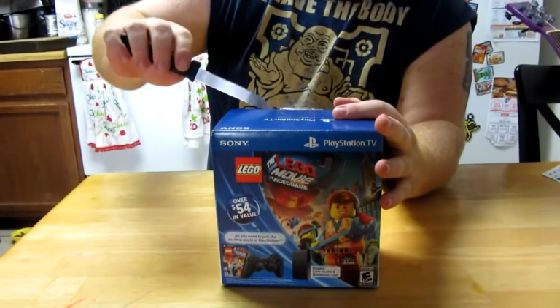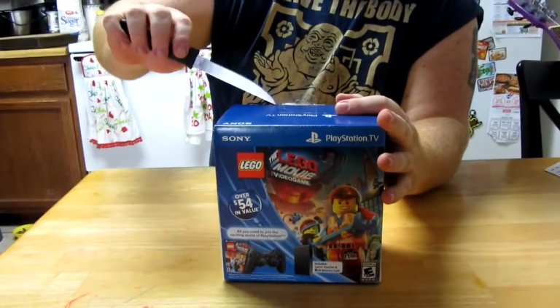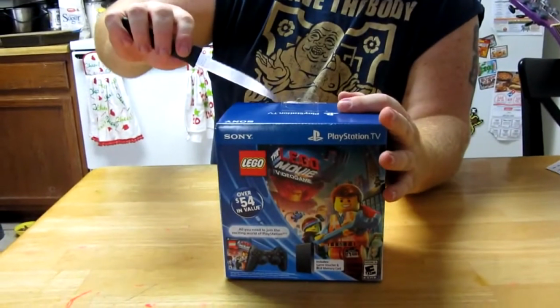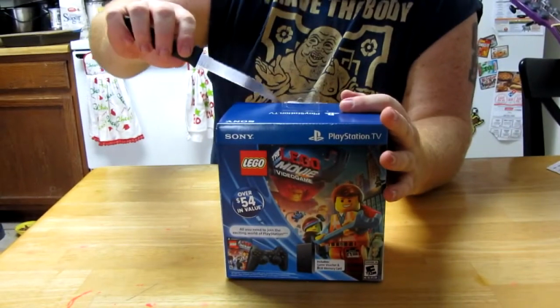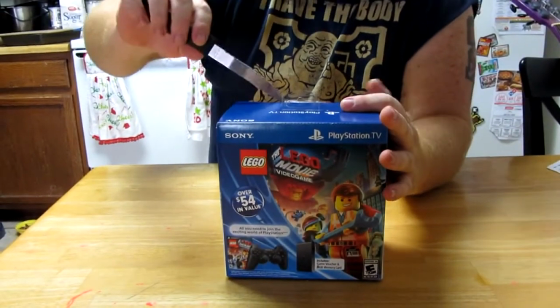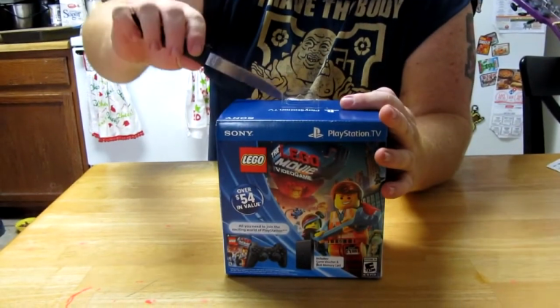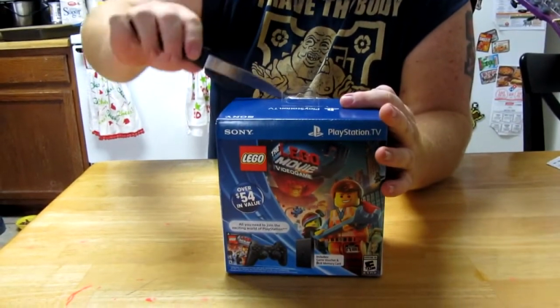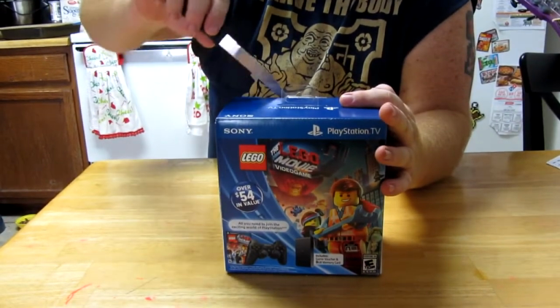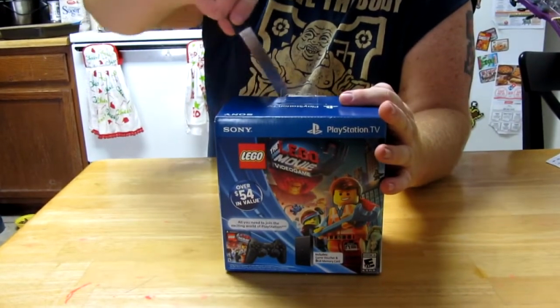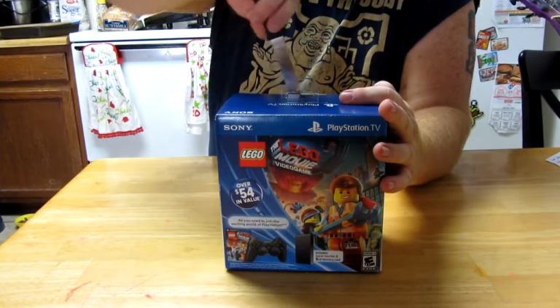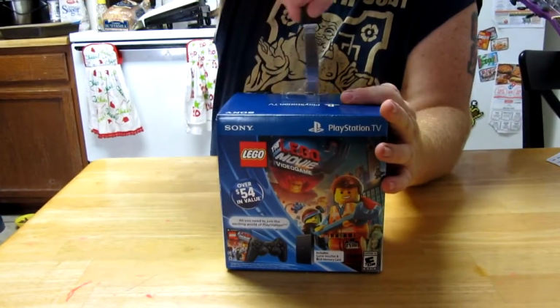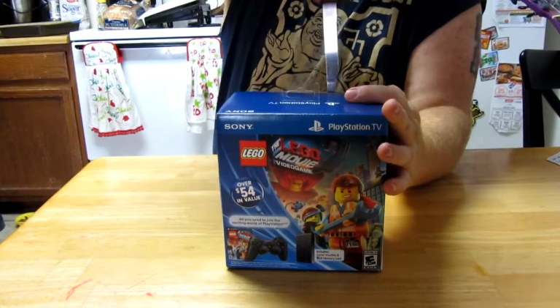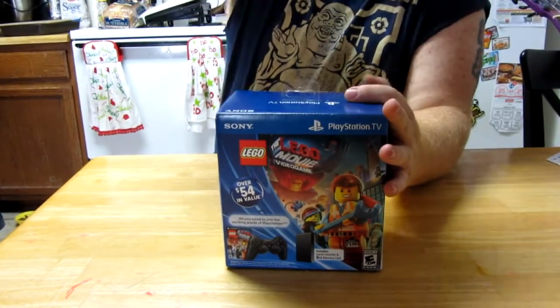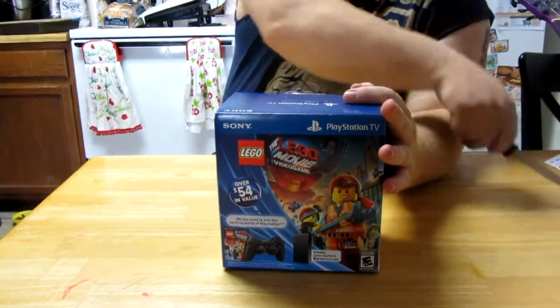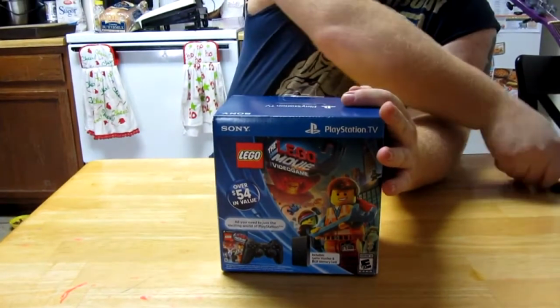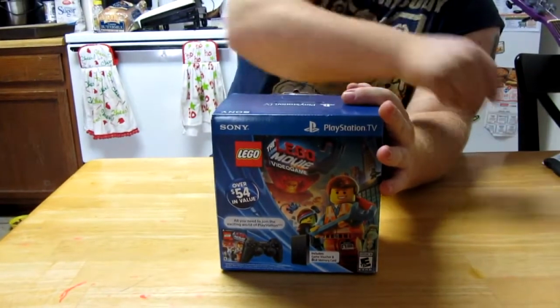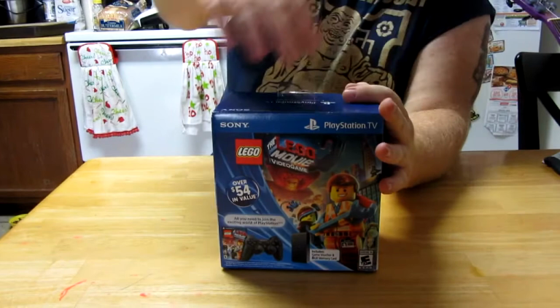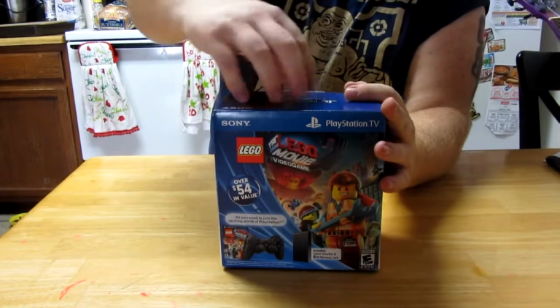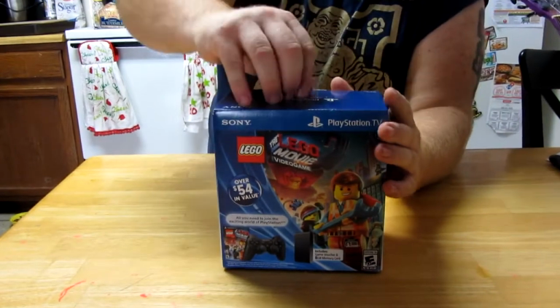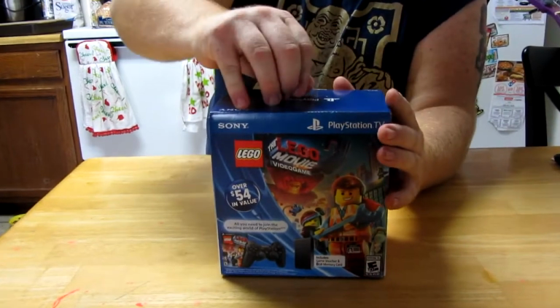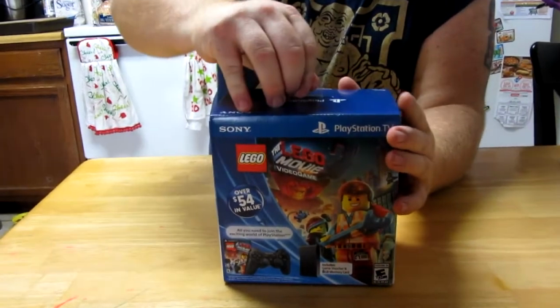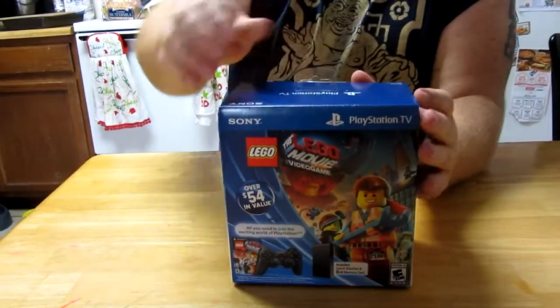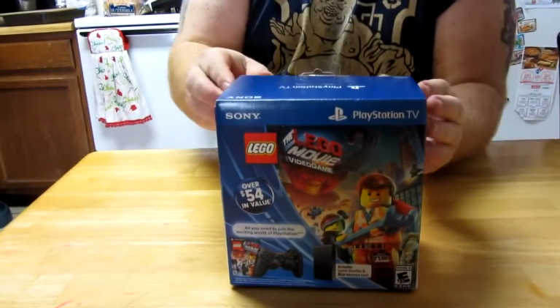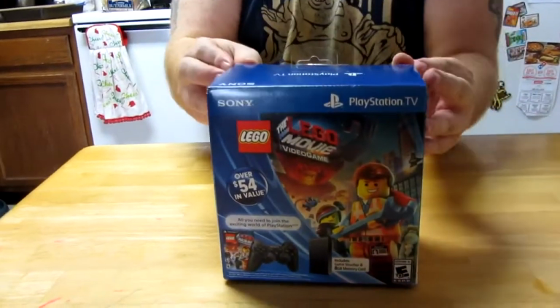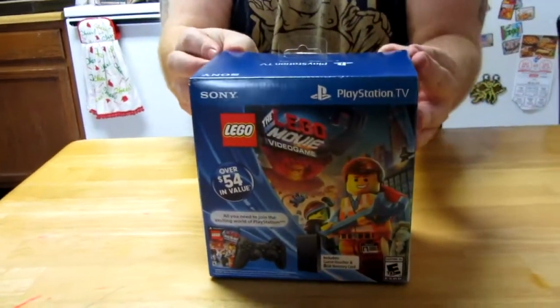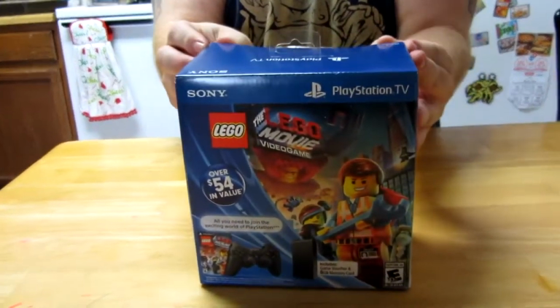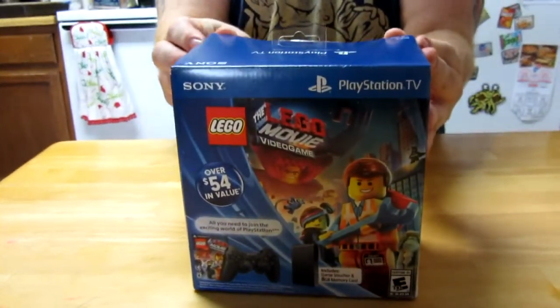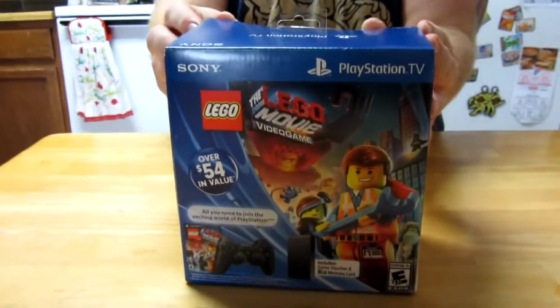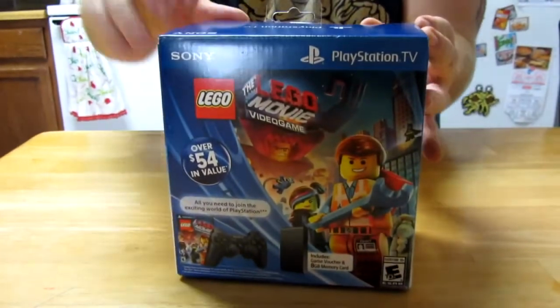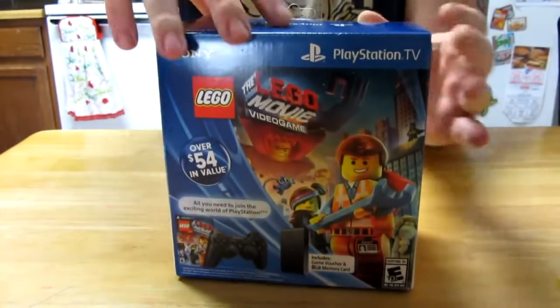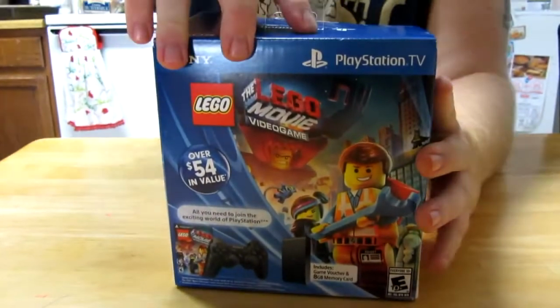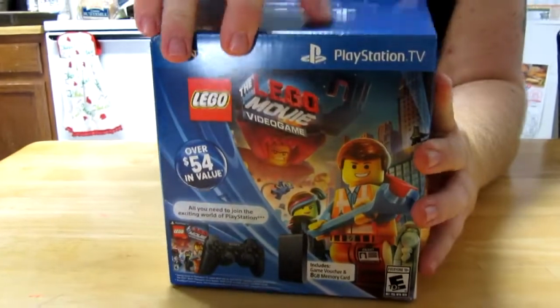Went to Target first — Target did not have them. And Best Buy did not know what they are. But we got this bad boy here.